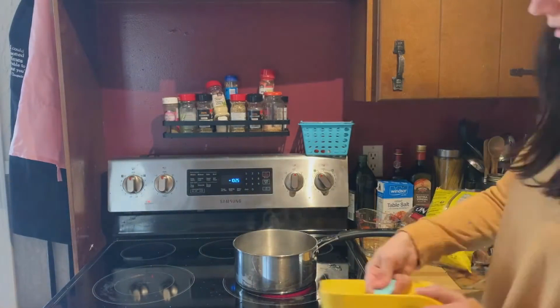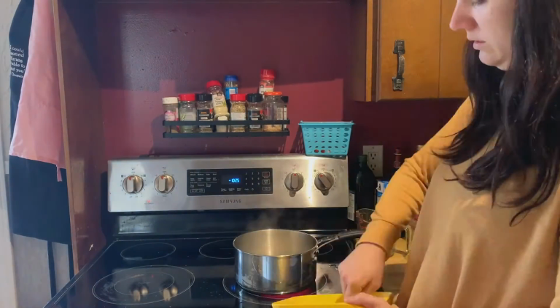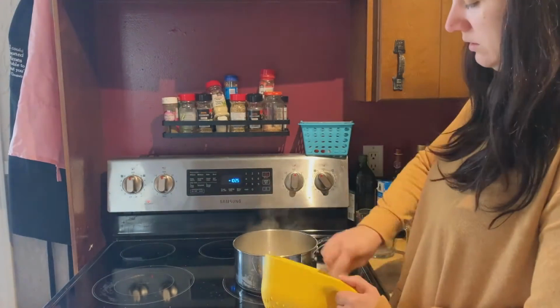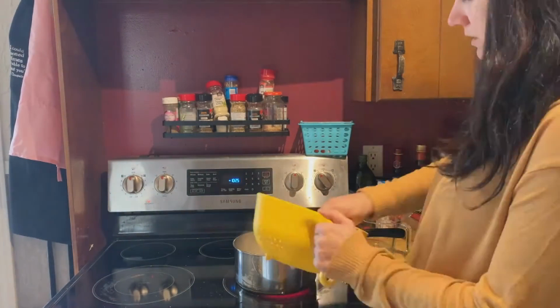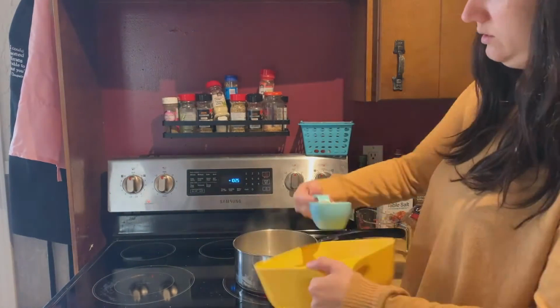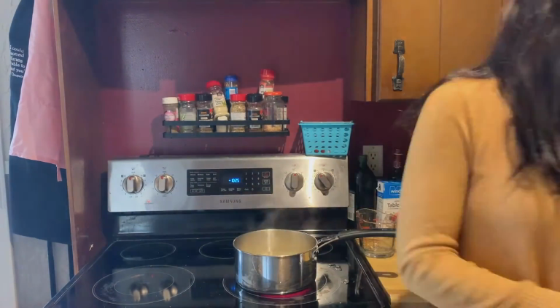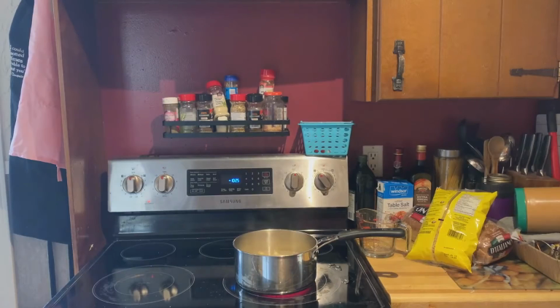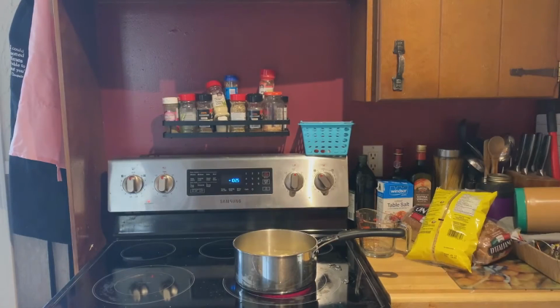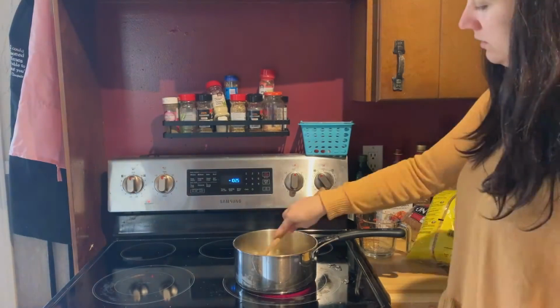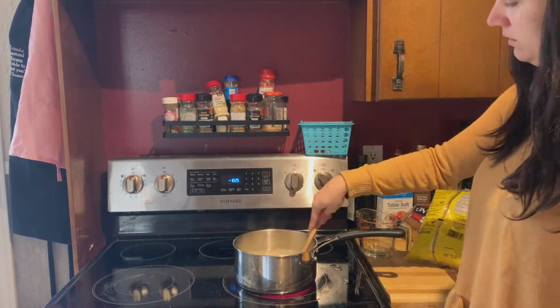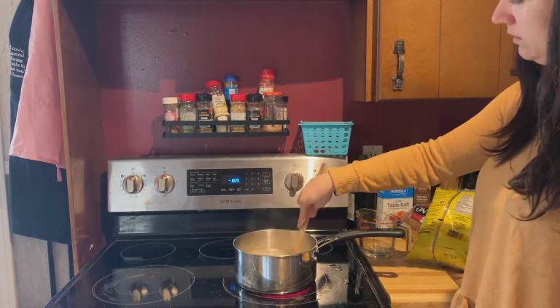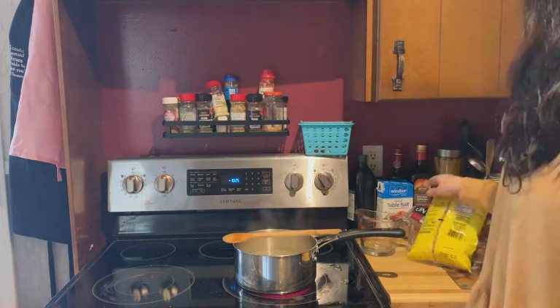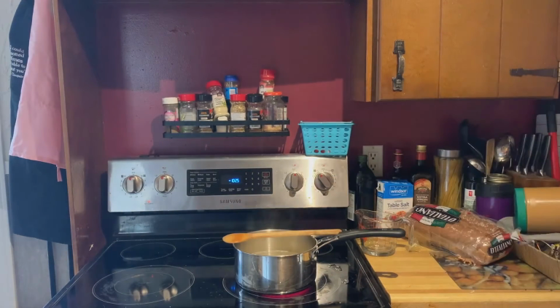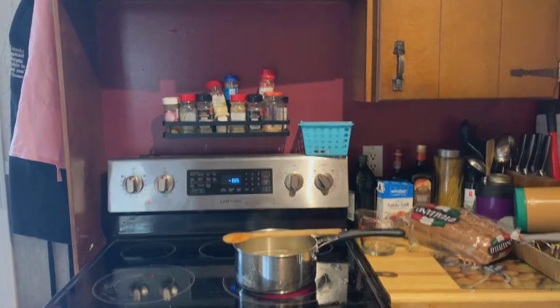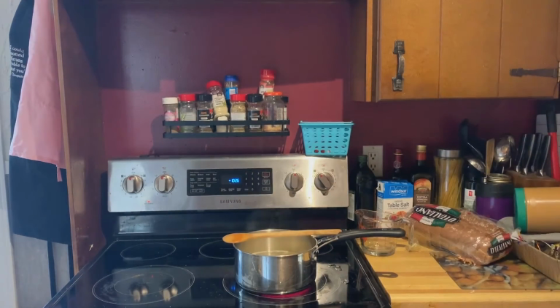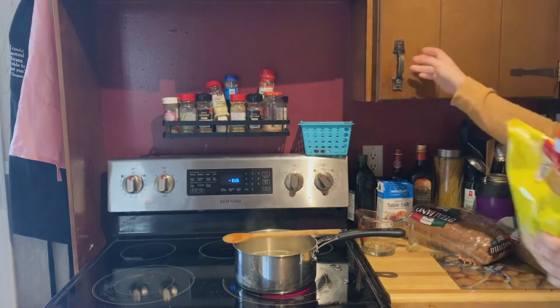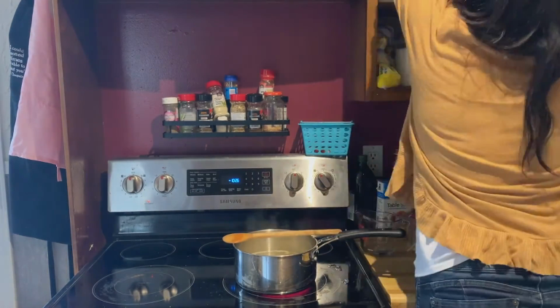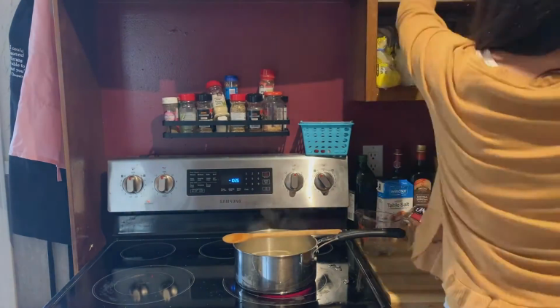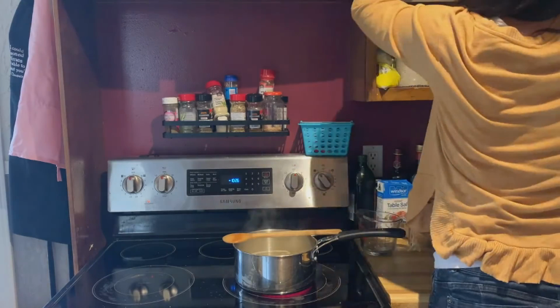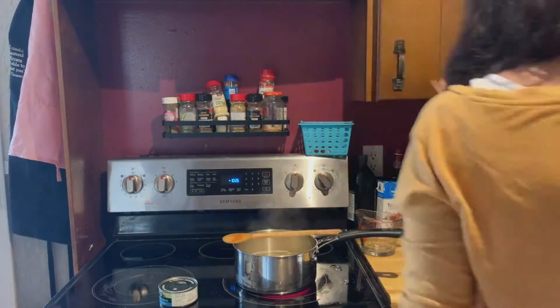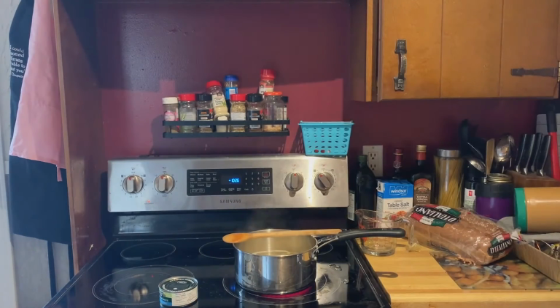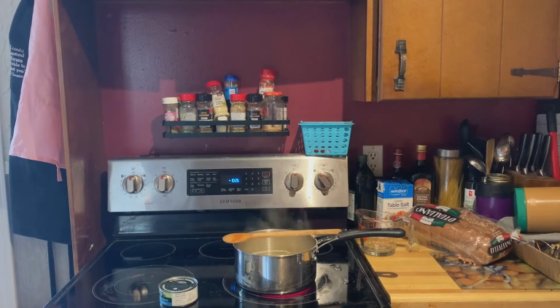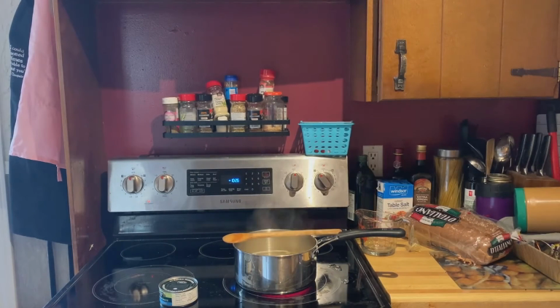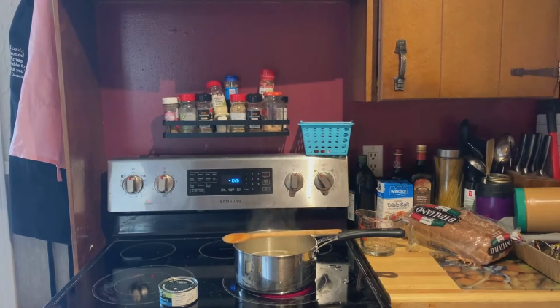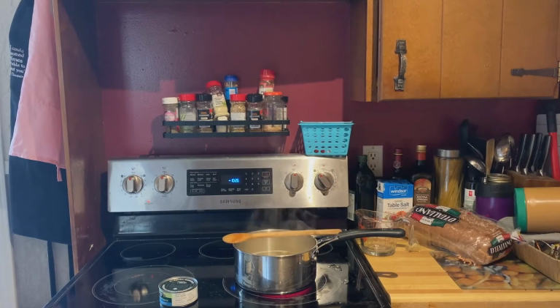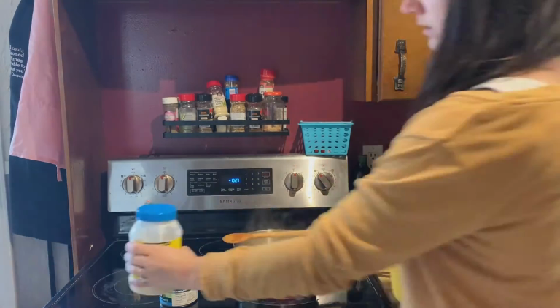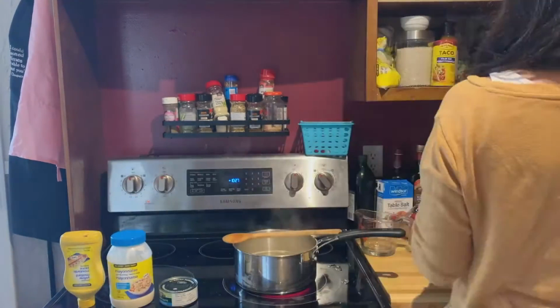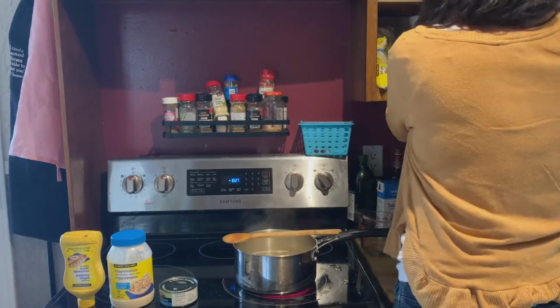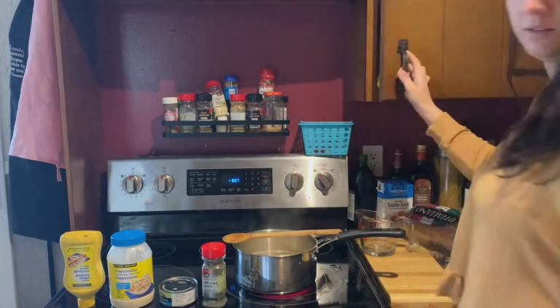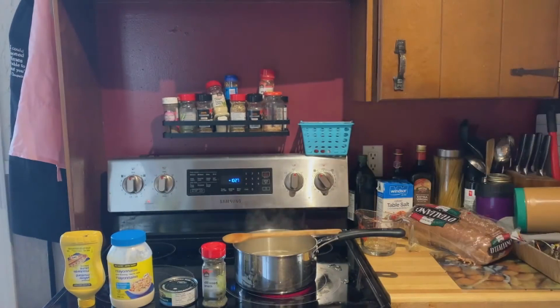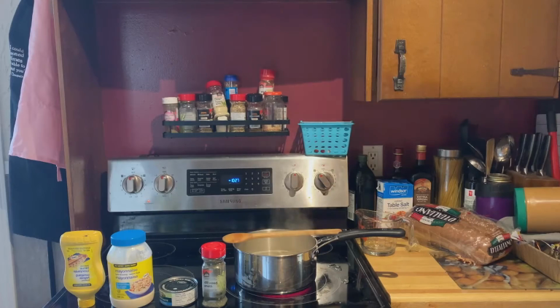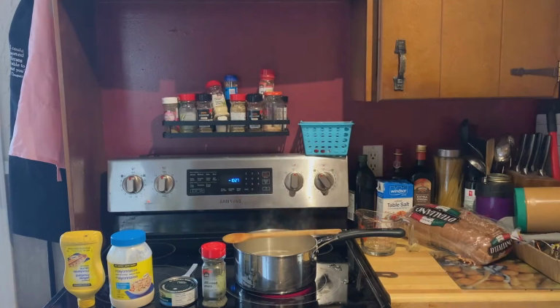My water is boiled so I'm going to add in my pasta — I put in two cups of small shell pasta. It will take about 10 minutes to cook, so while the pasta is cooking we're going to make the sauce.